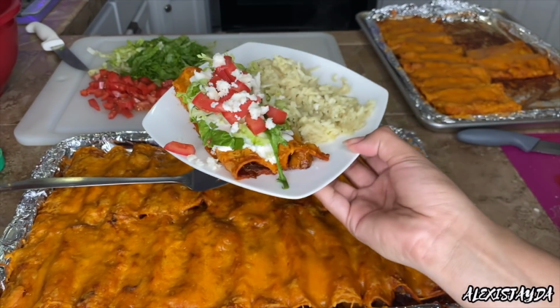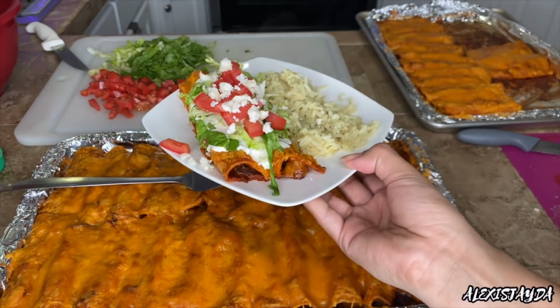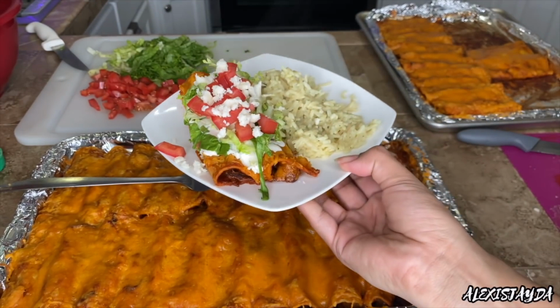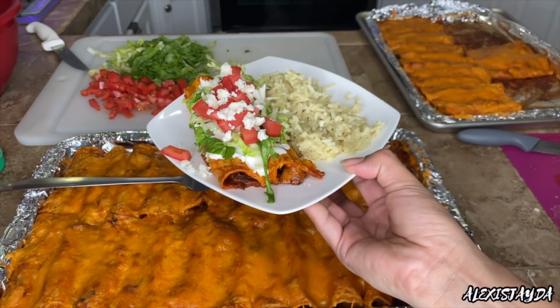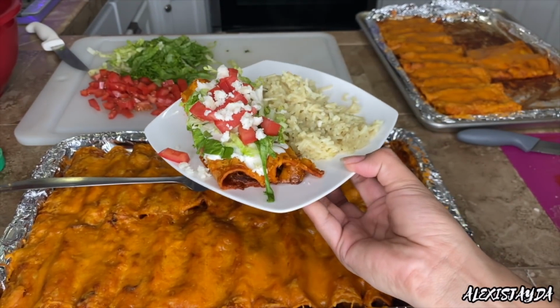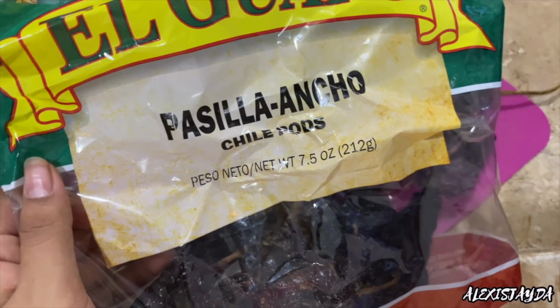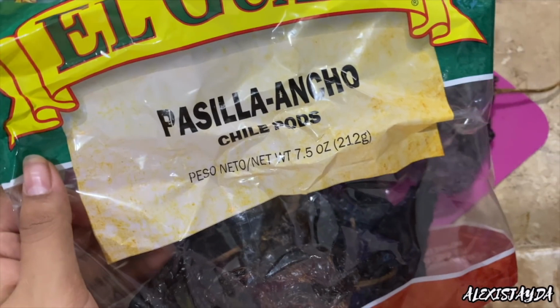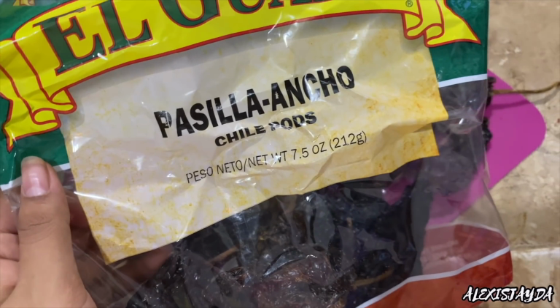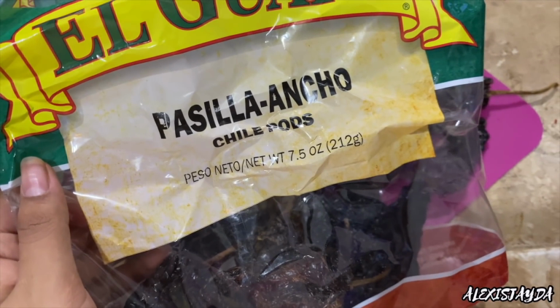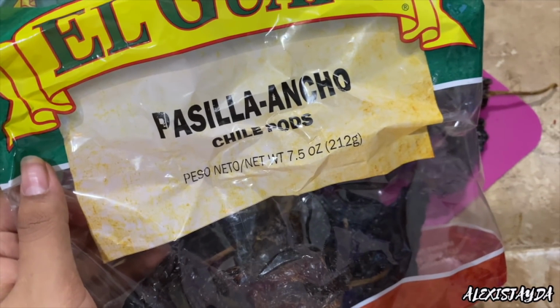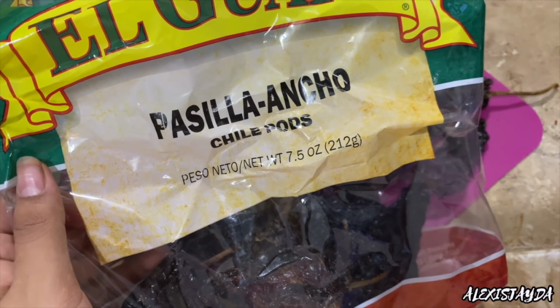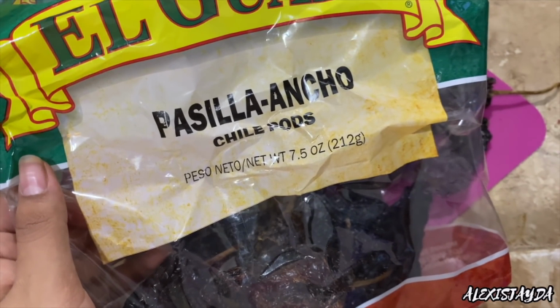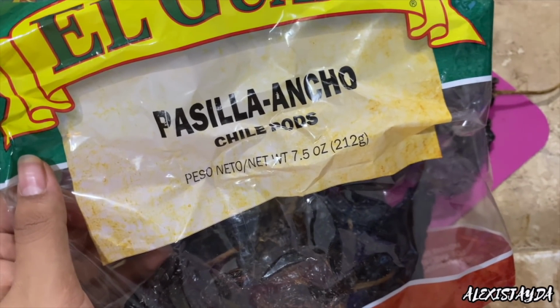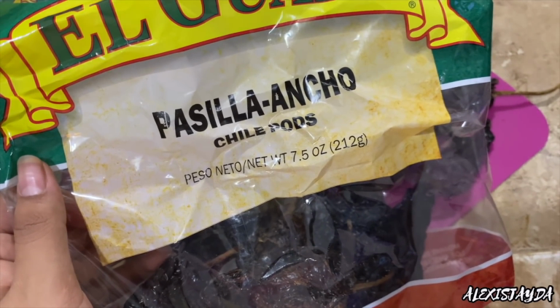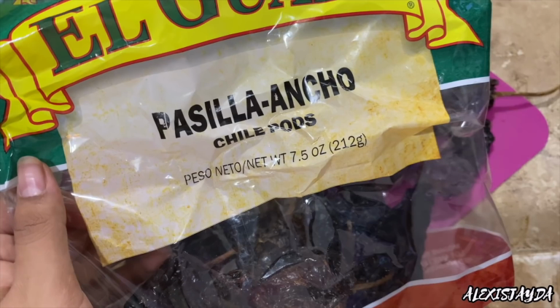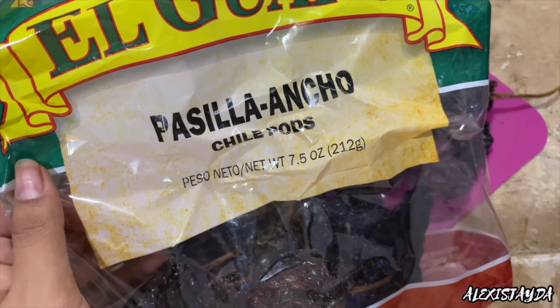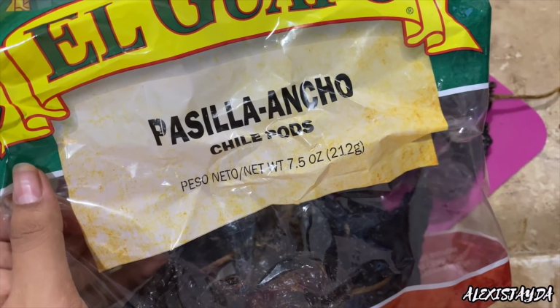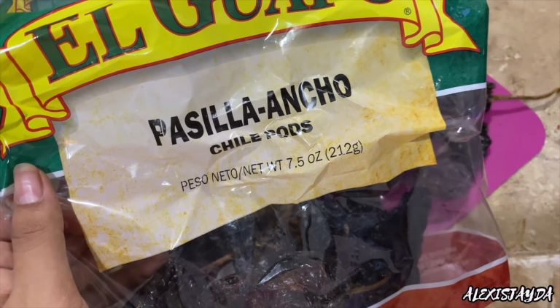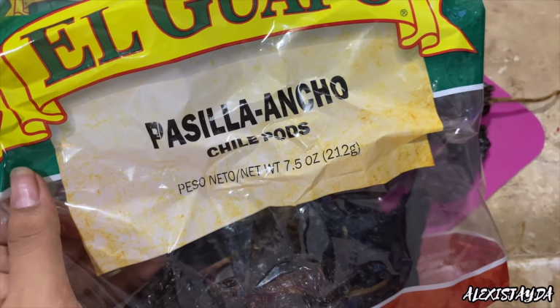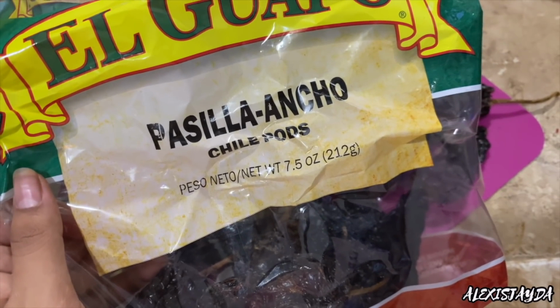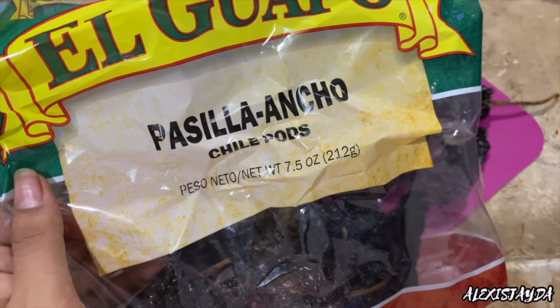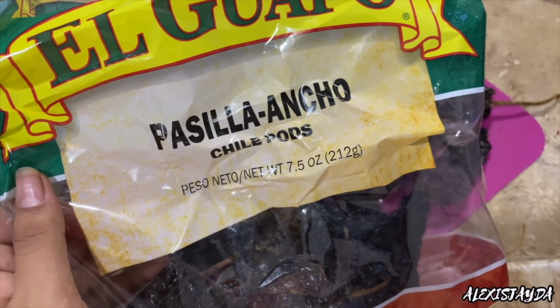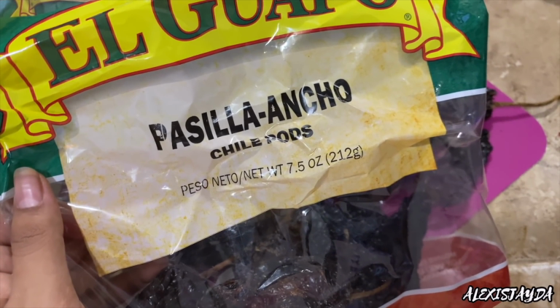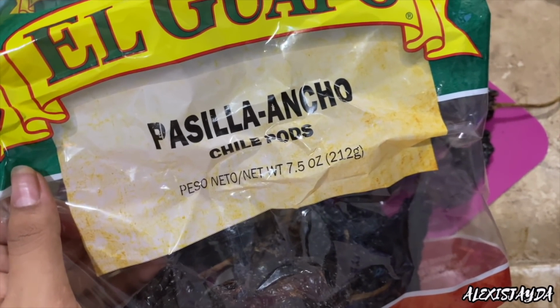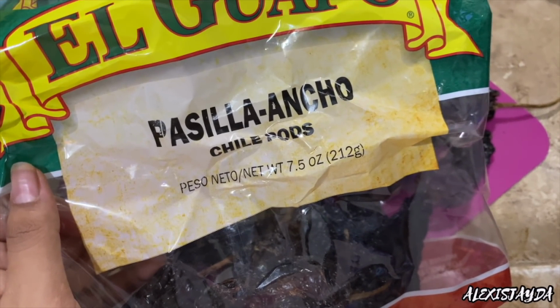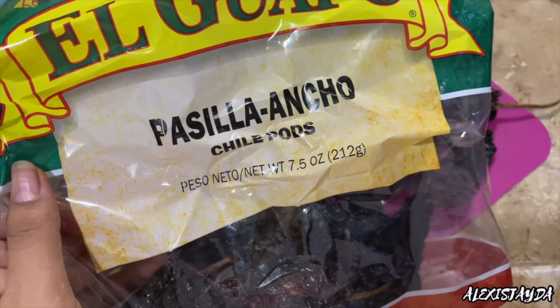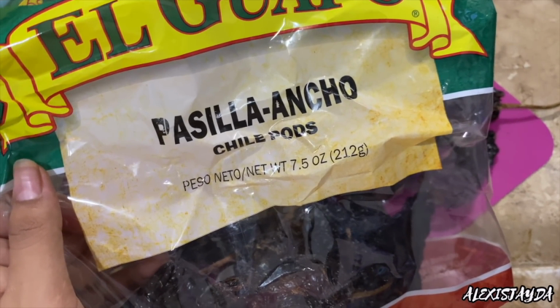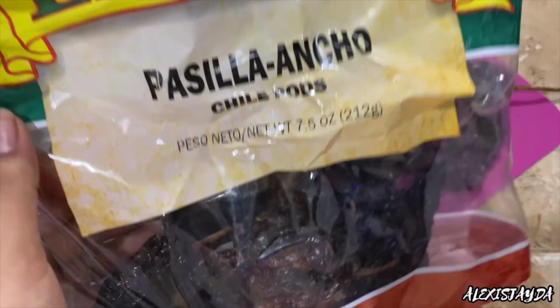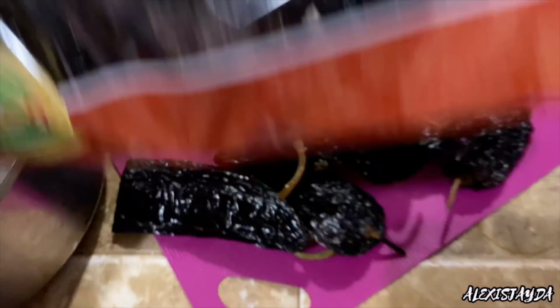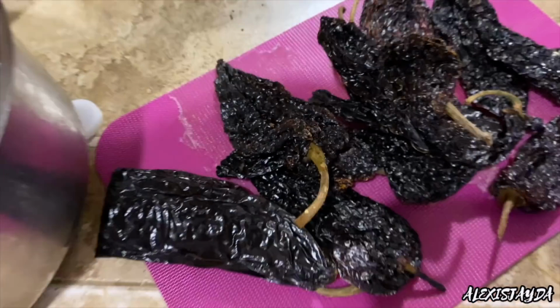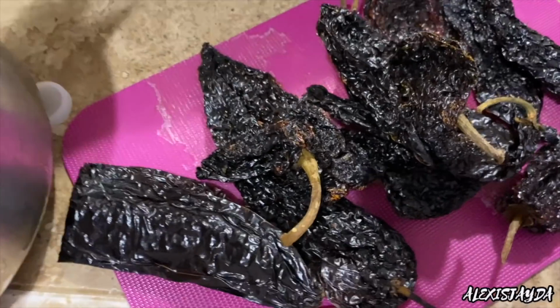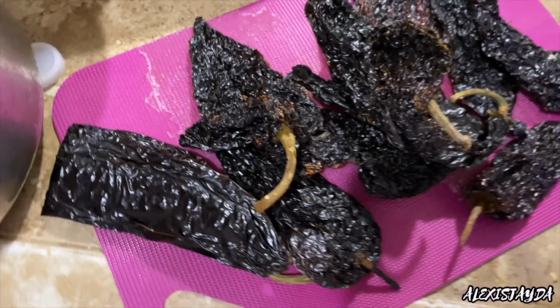Alrighty loves, I'm going to show you guys how I make my beef enchiladas. Going in with these dried chiles right here, we are going to use eight of them, okay?